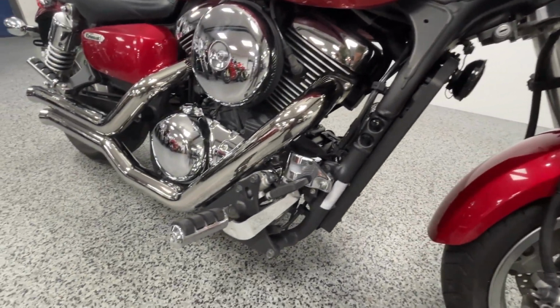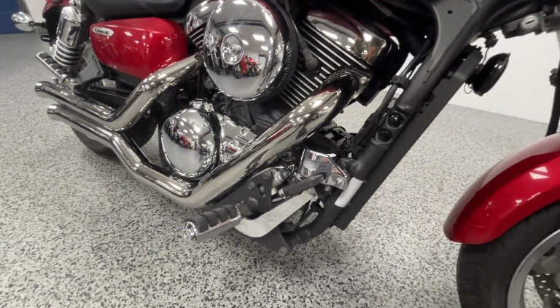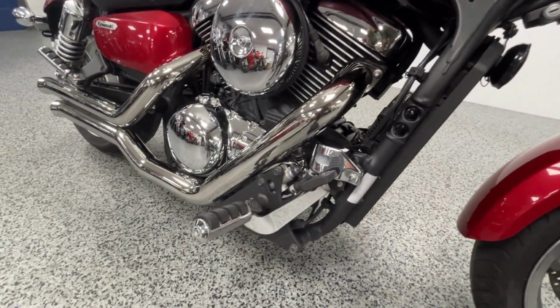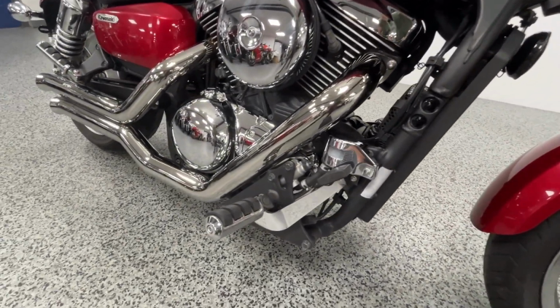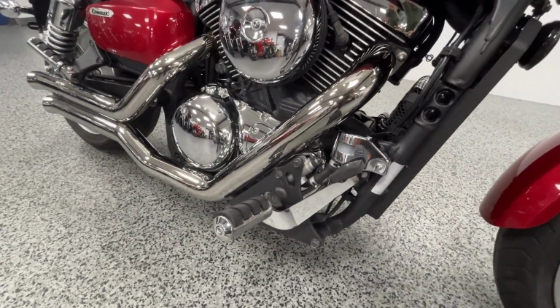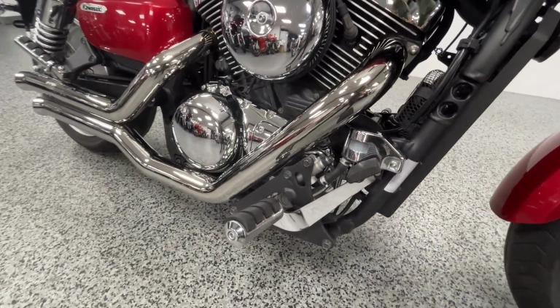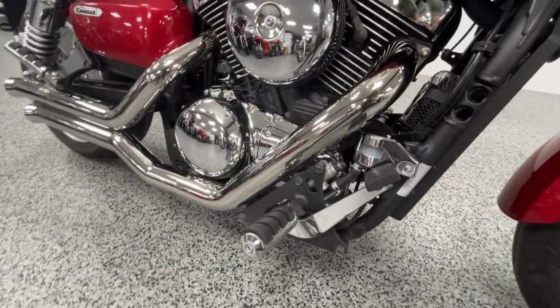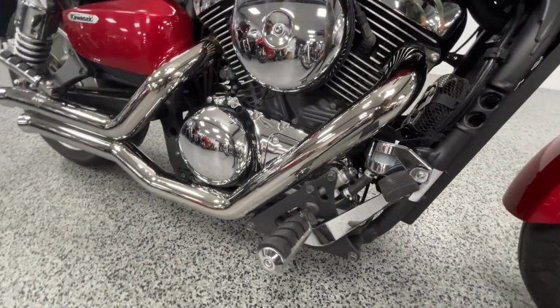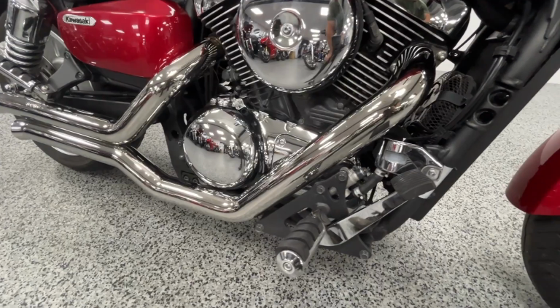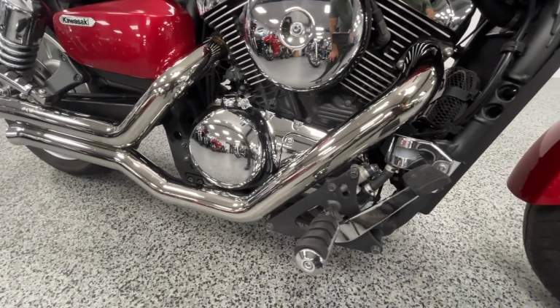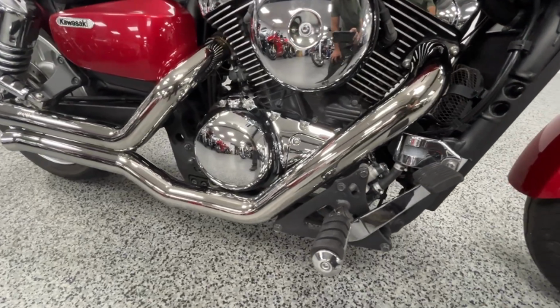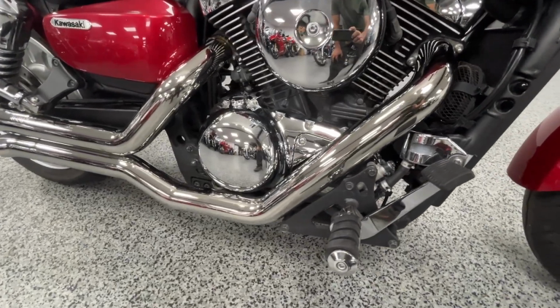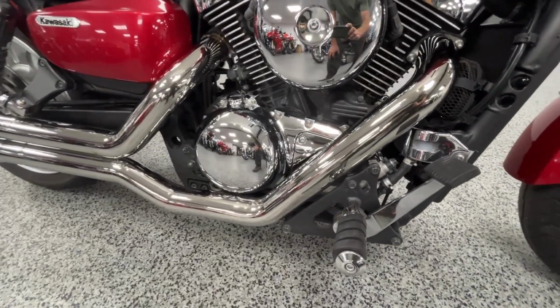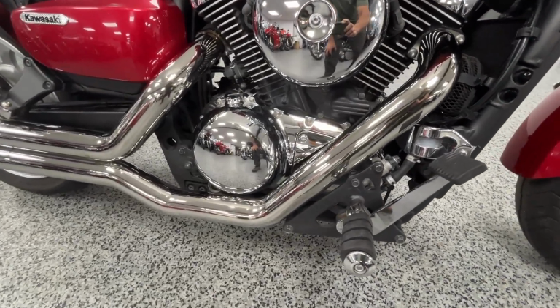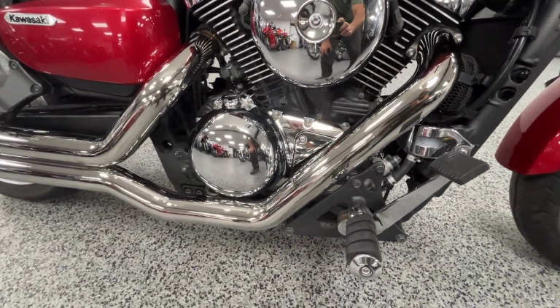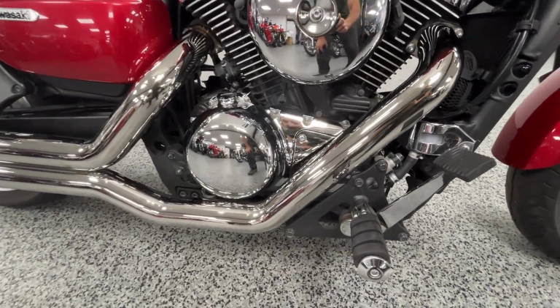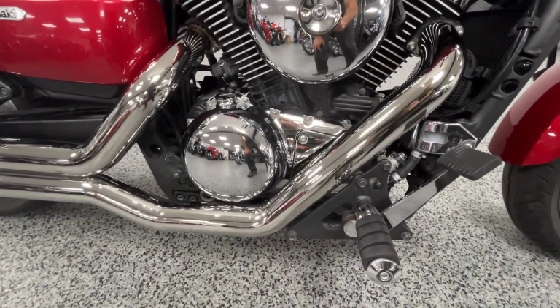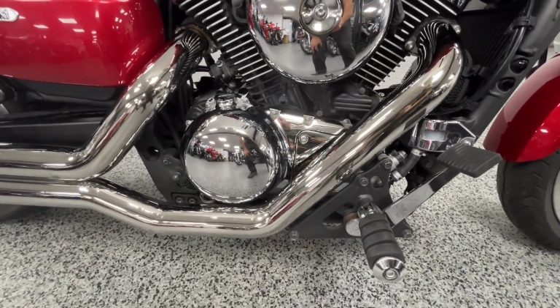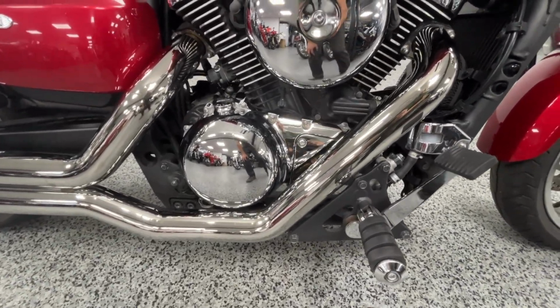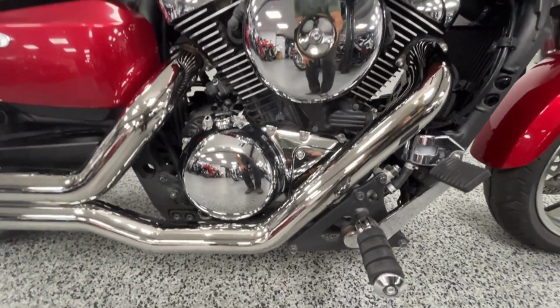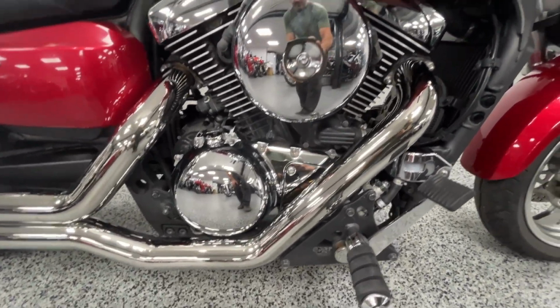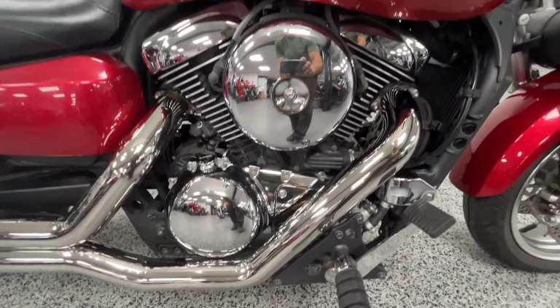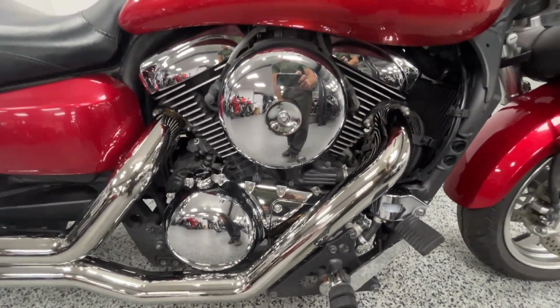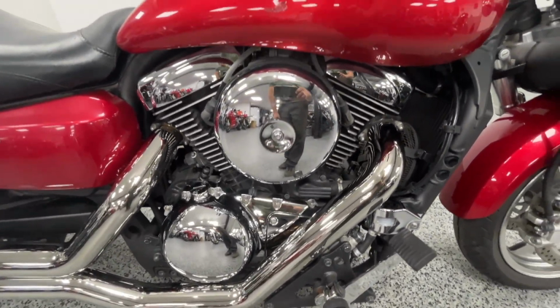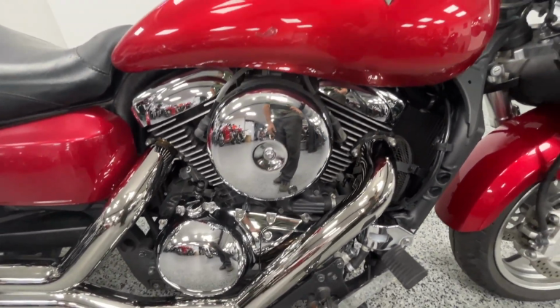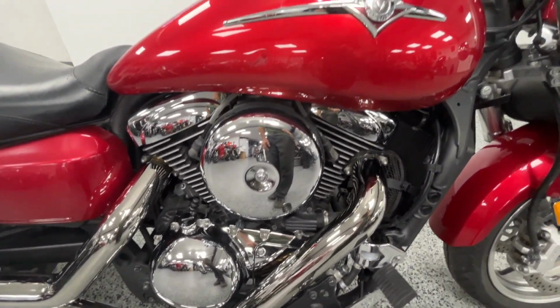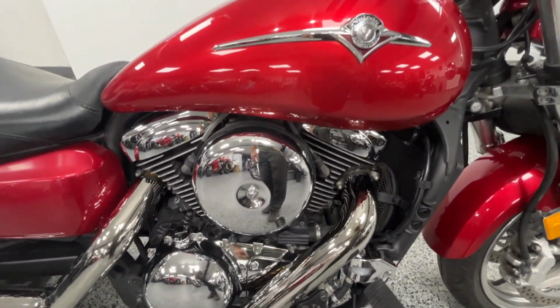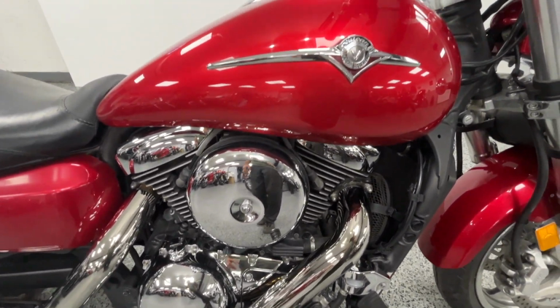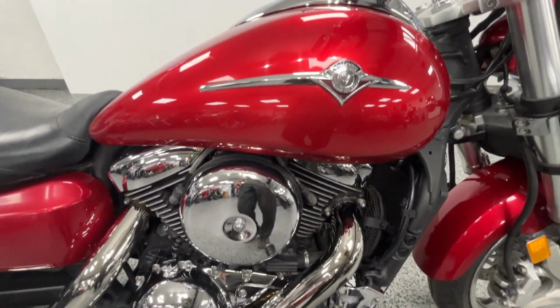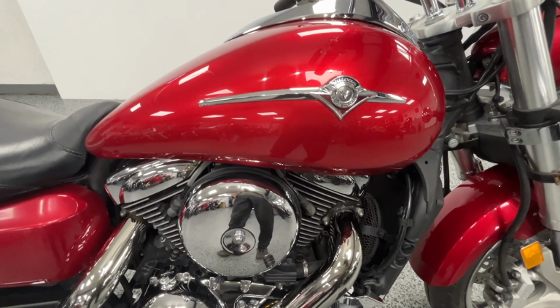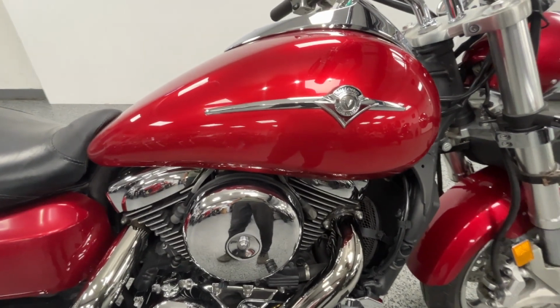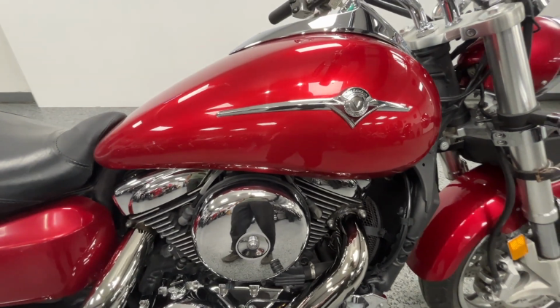It's got forward controls. This does have bub pipes on it — gives it a real nice sound. And it is fuel injected.